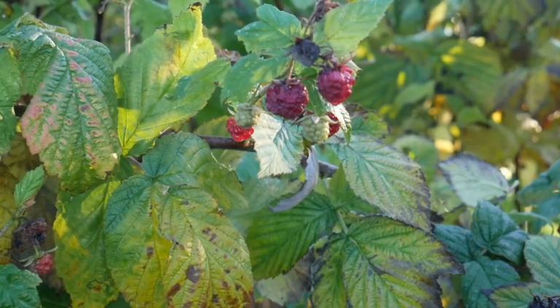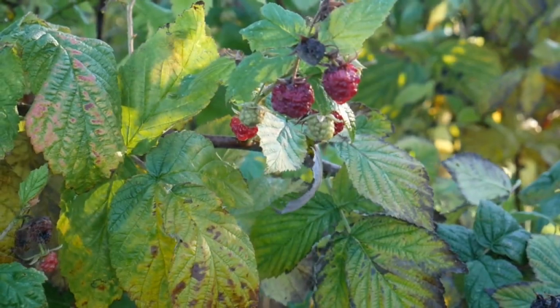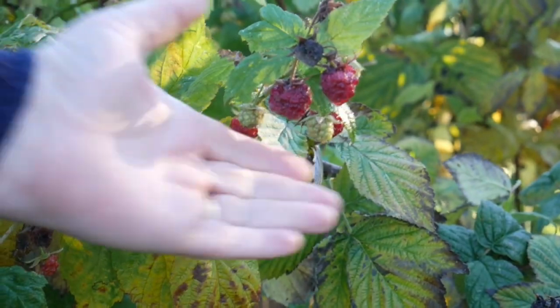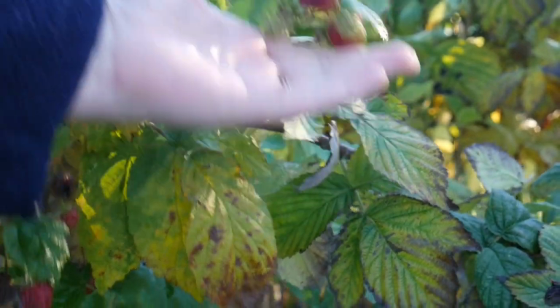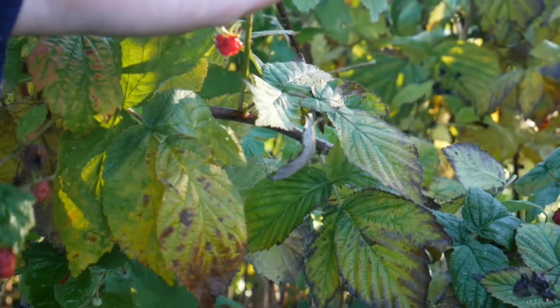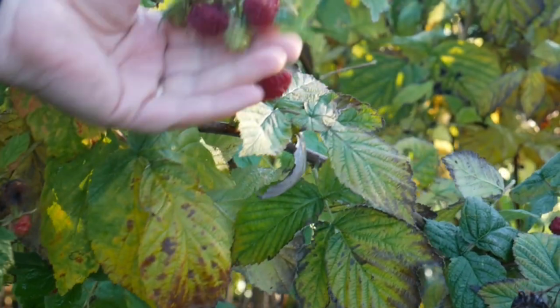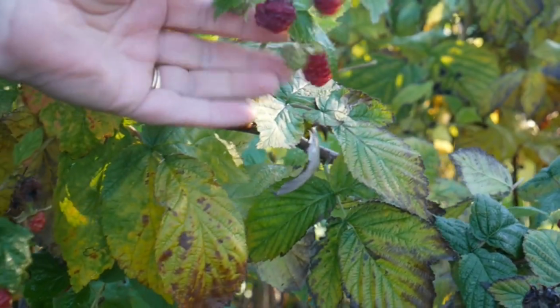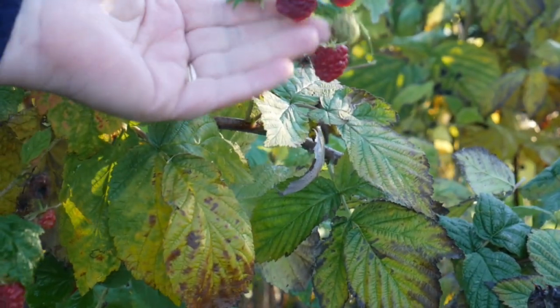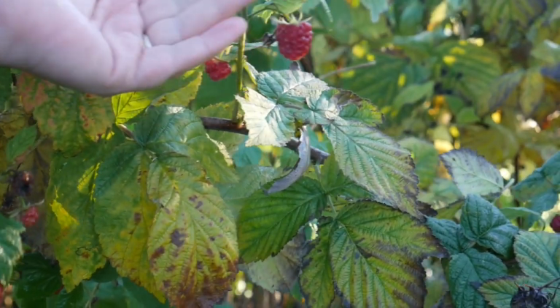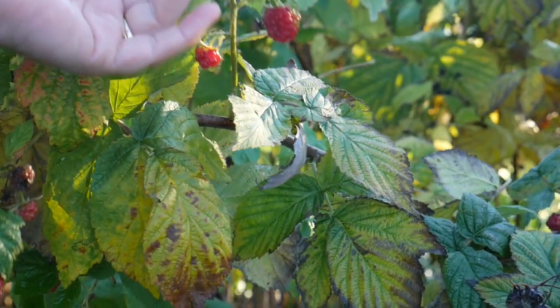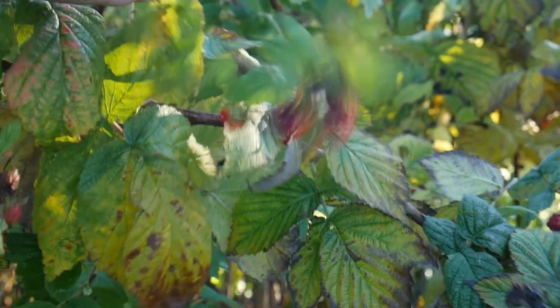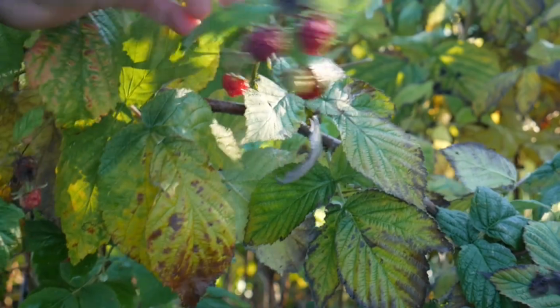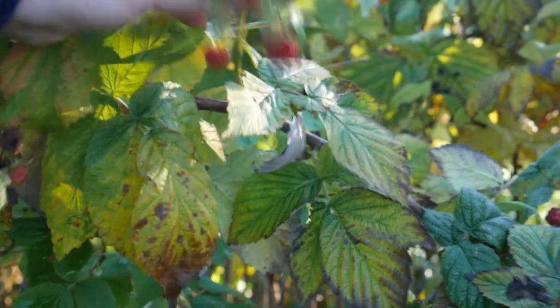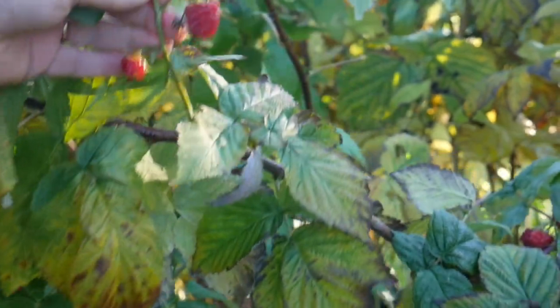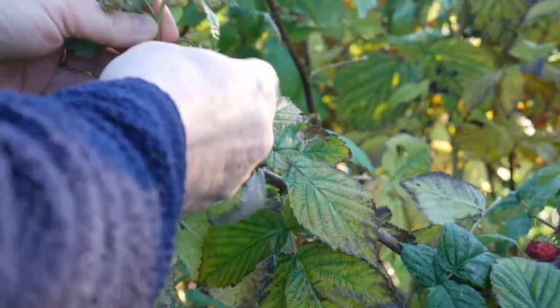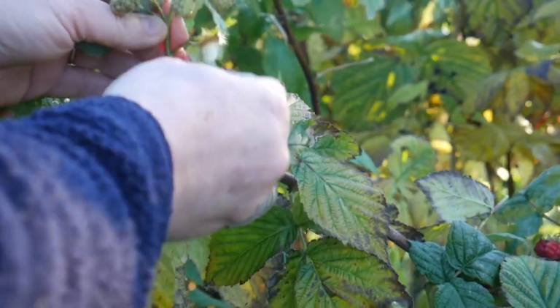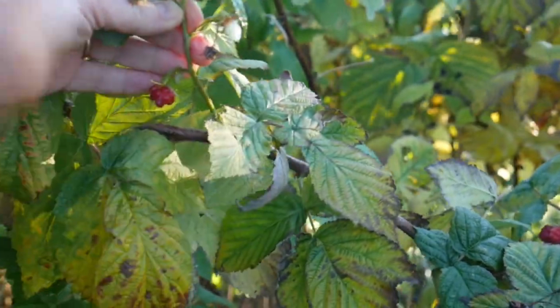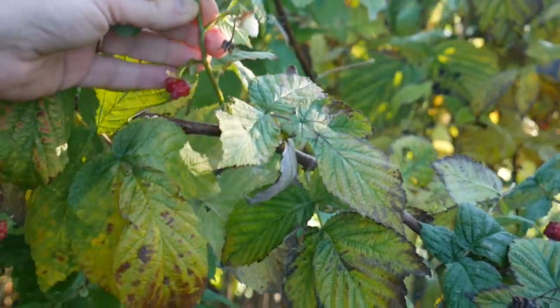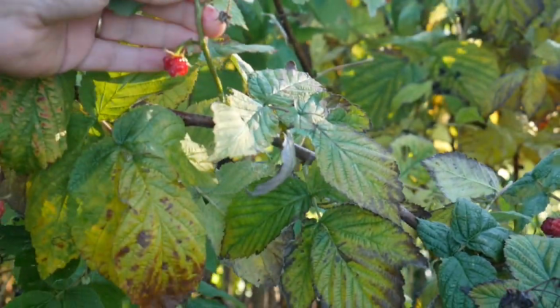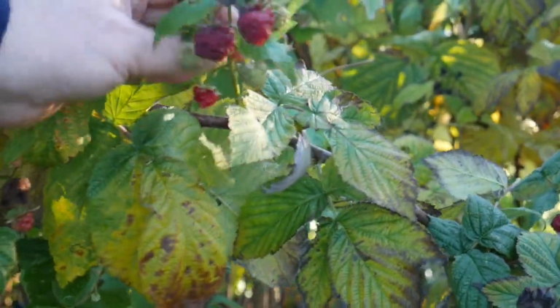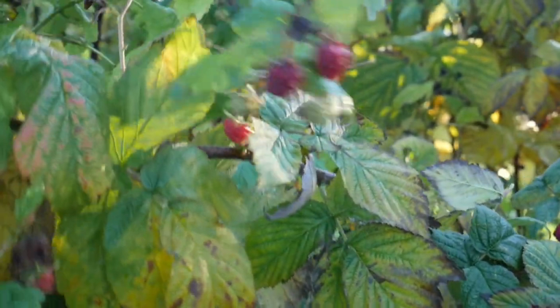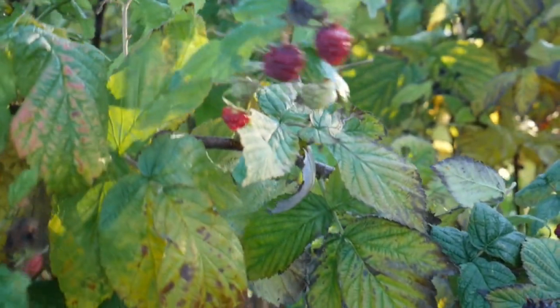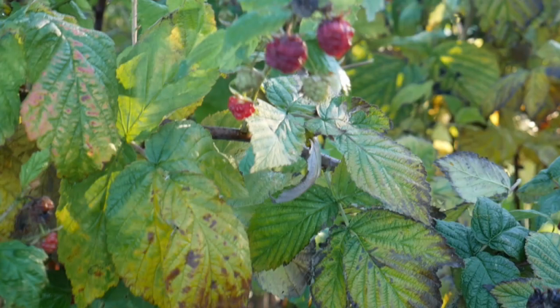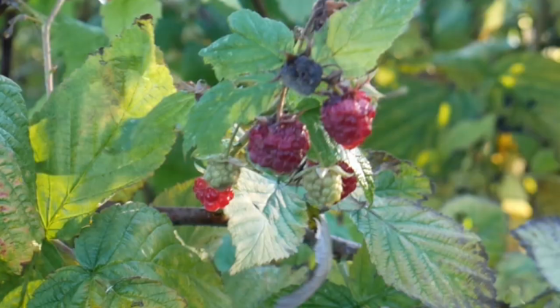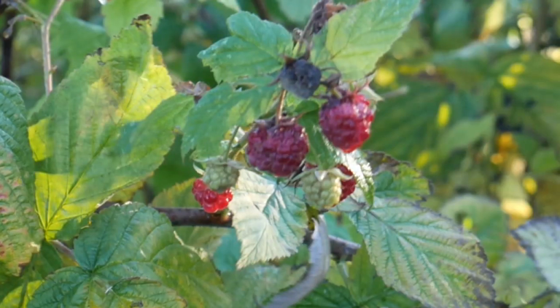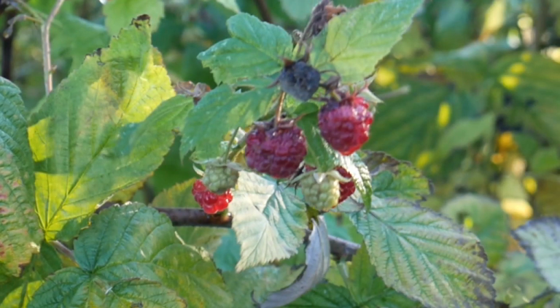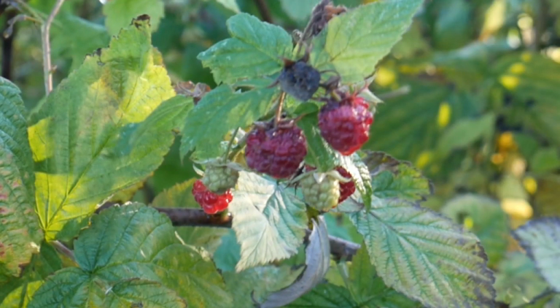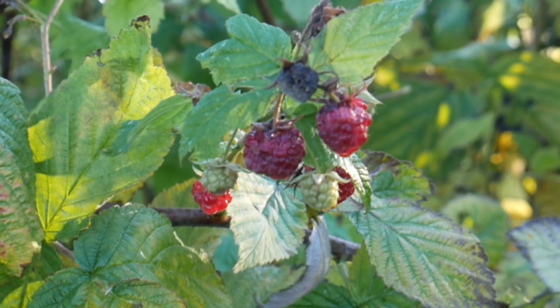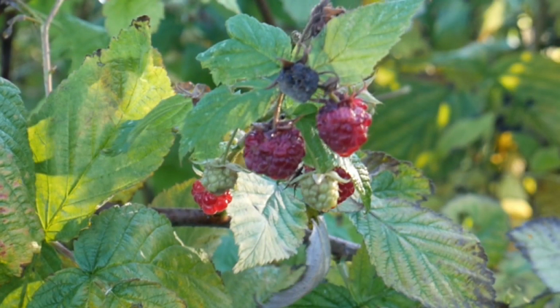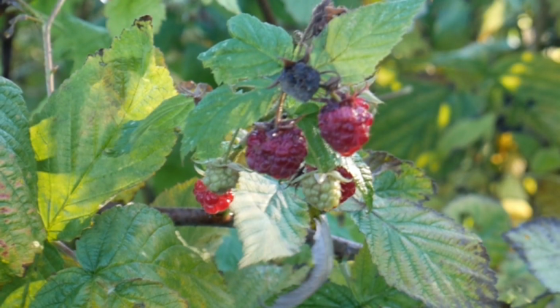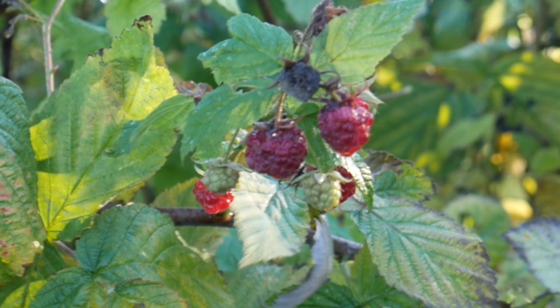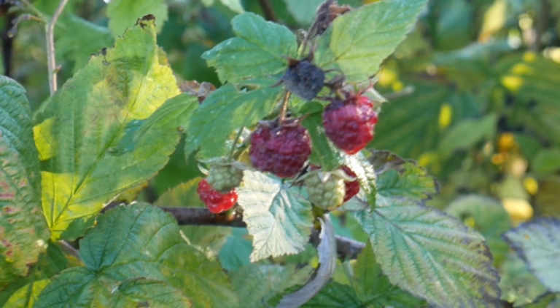First week in December and the raspberries are really starting to look quite mushy now, although there's the odd one or two that are doing really well. They're not very sweet and they're not very juicy at this time of year, but they still taste like raspberries.